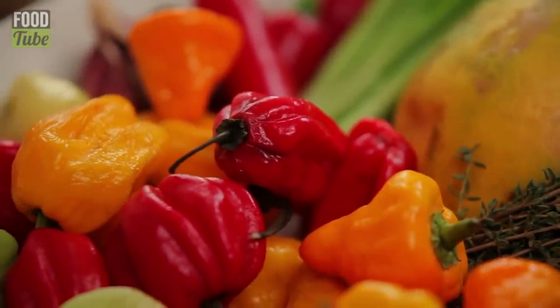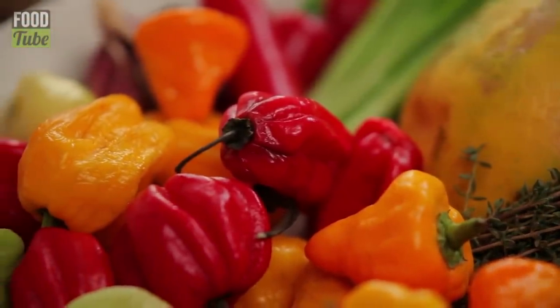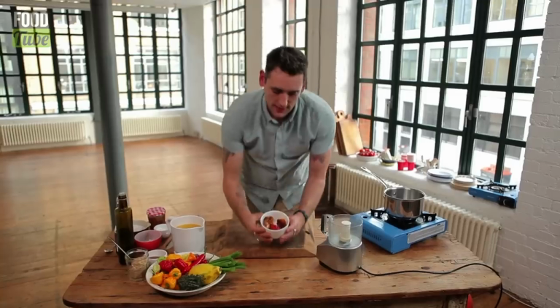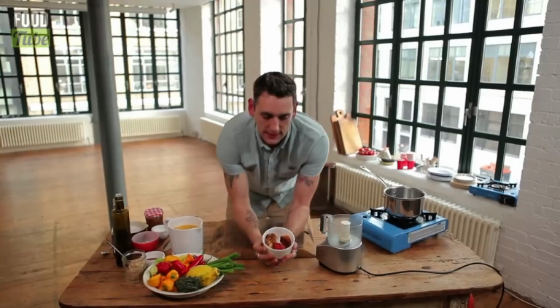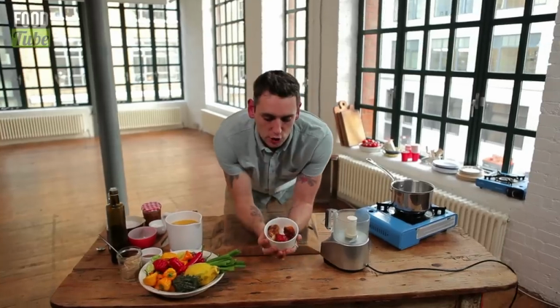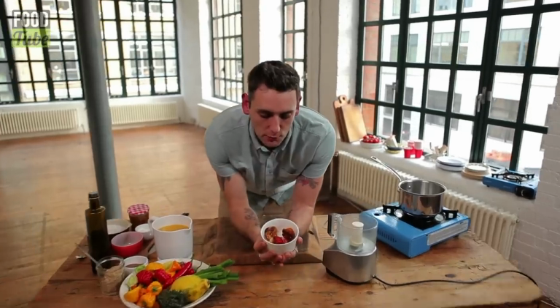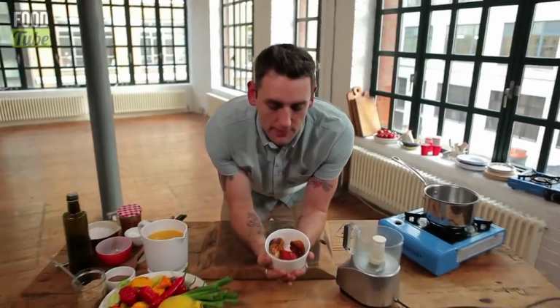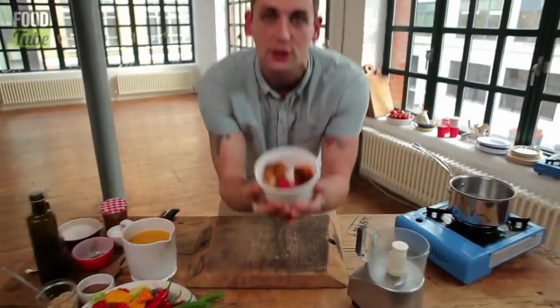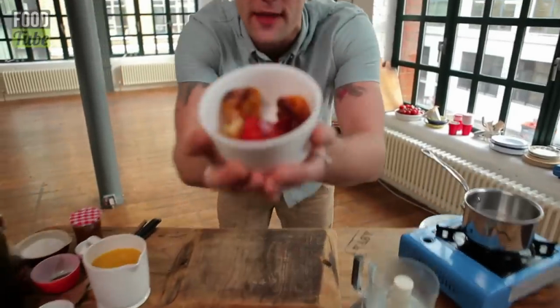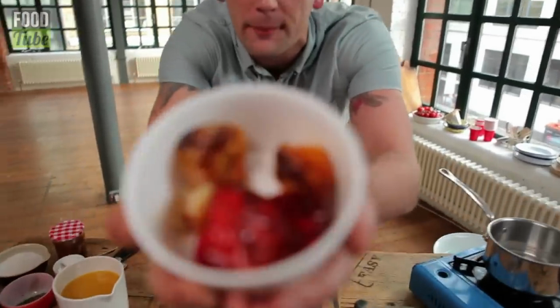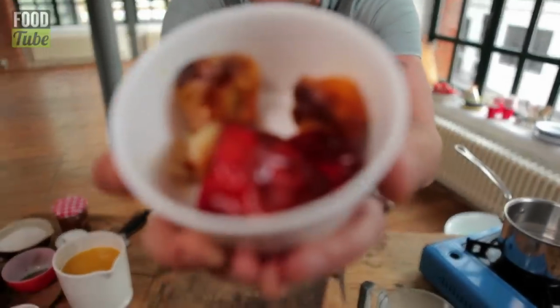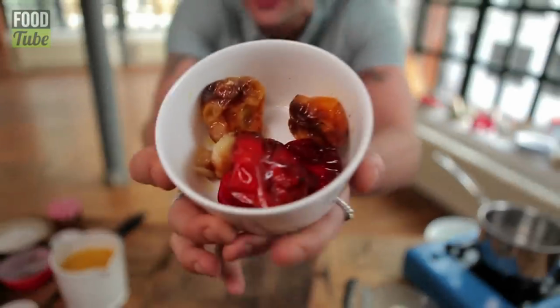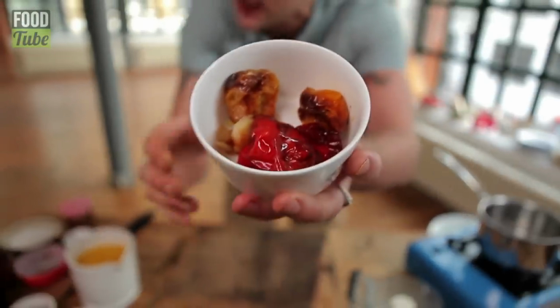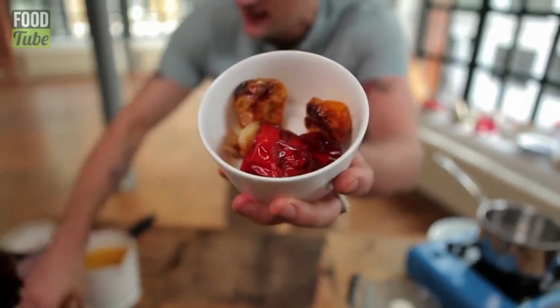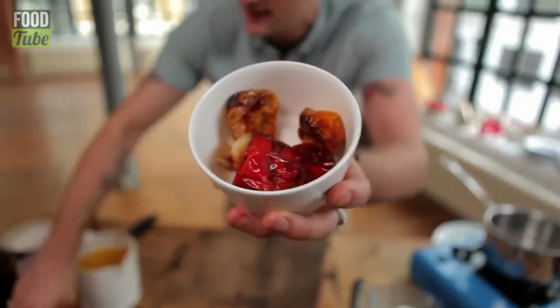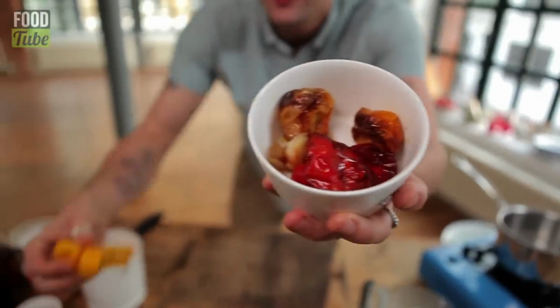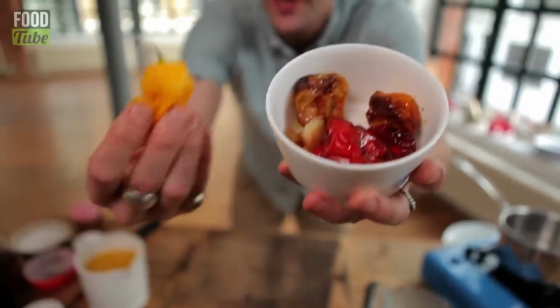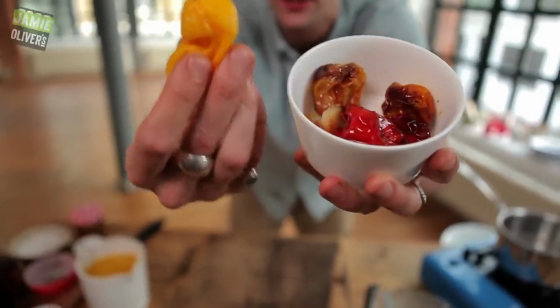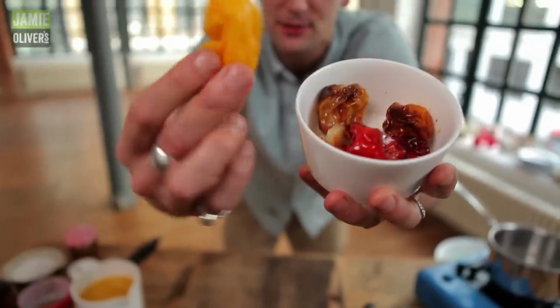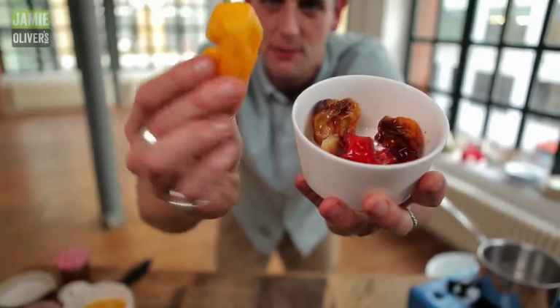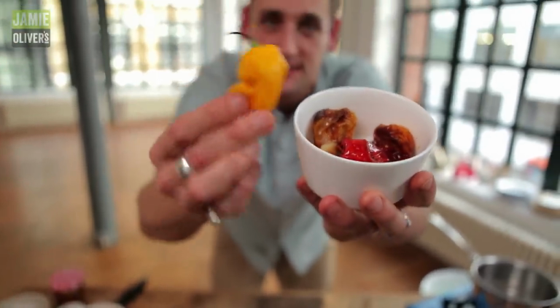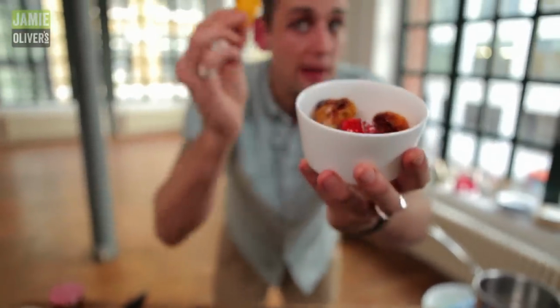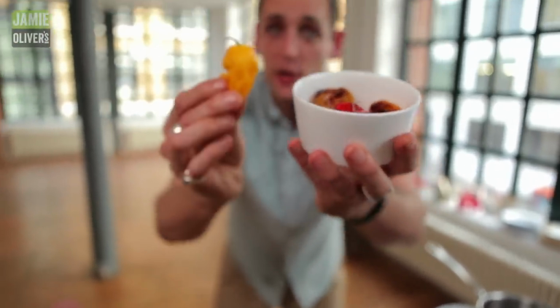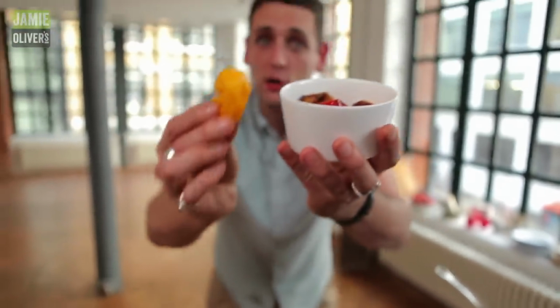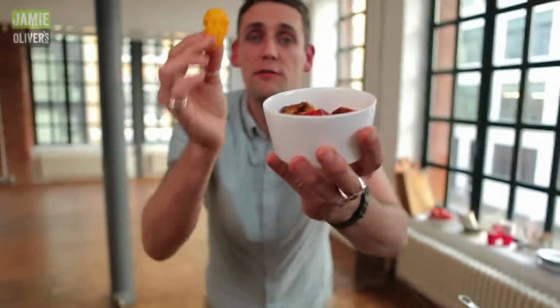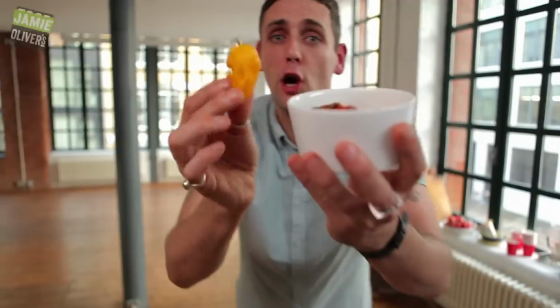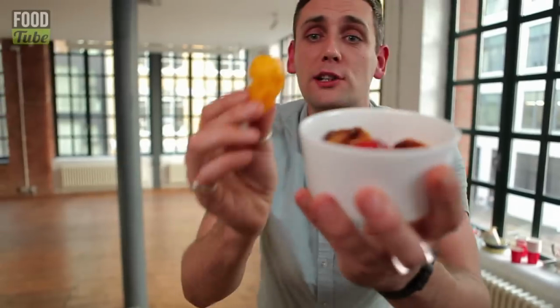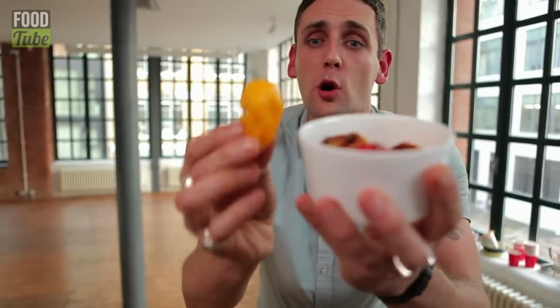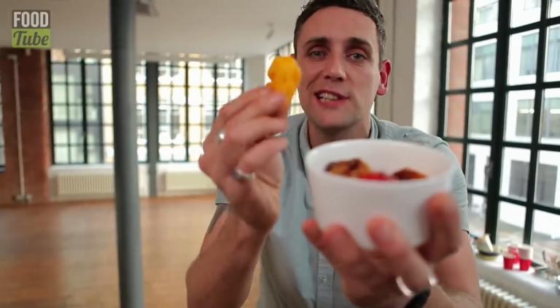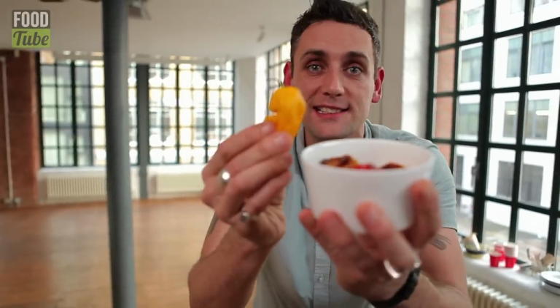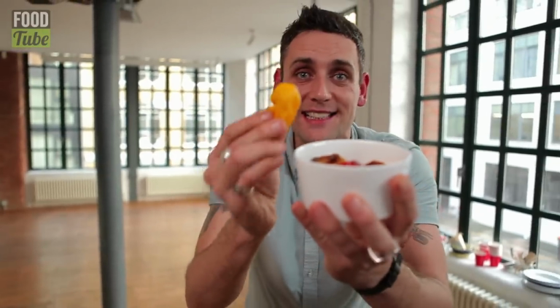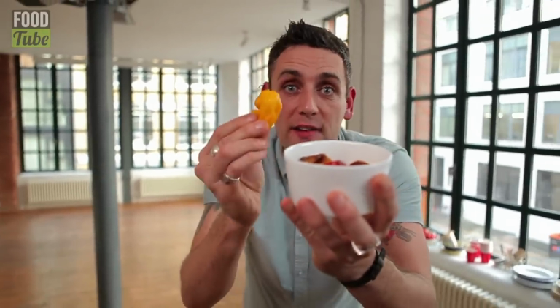First step, get your scotch bonnet peppers — look at them, fantastic, just absolutely amazing. They're very hot. If you don't want it too hot, take the seeds out.